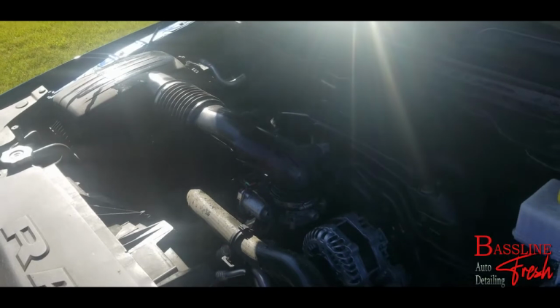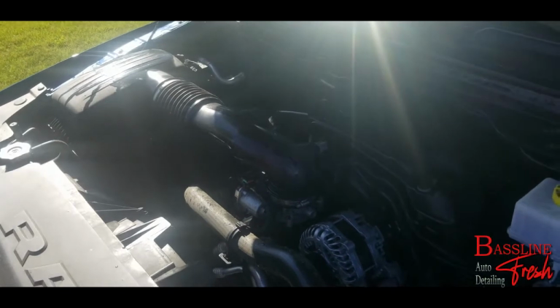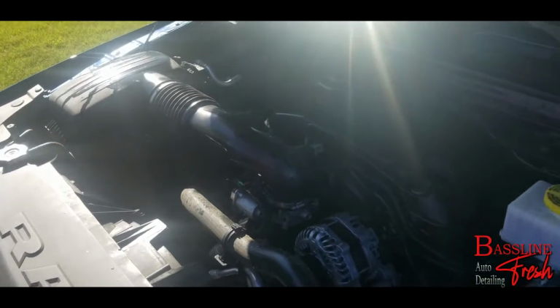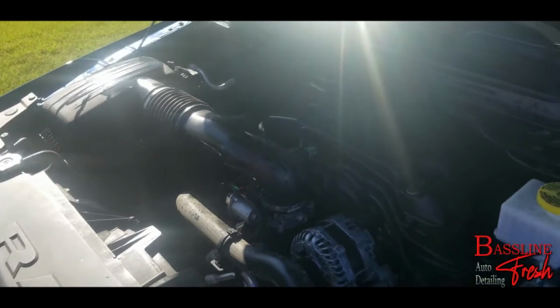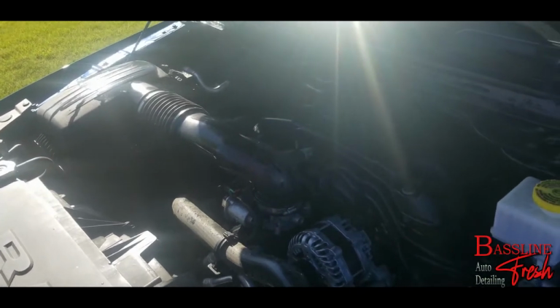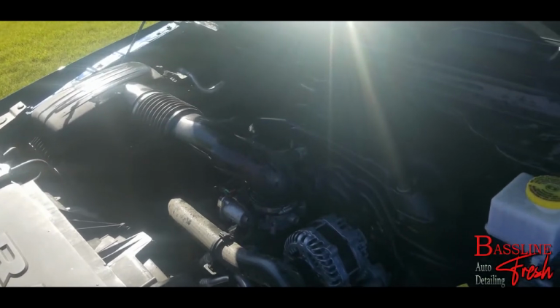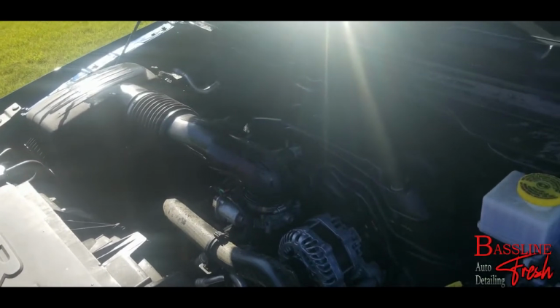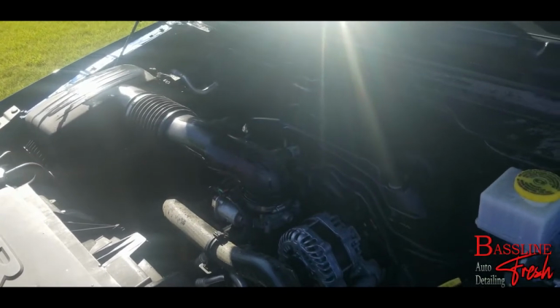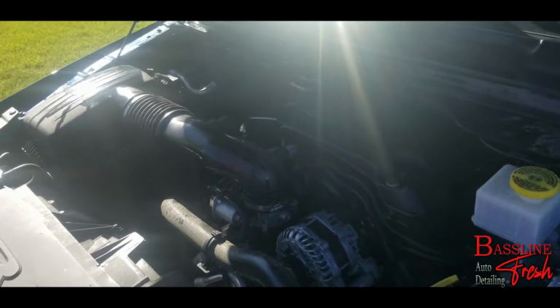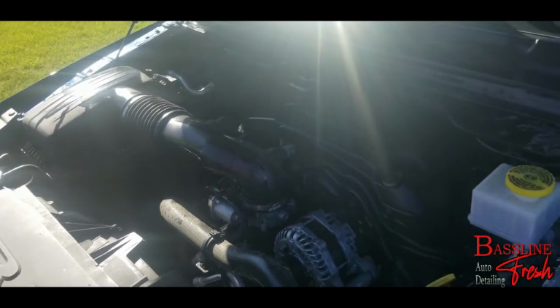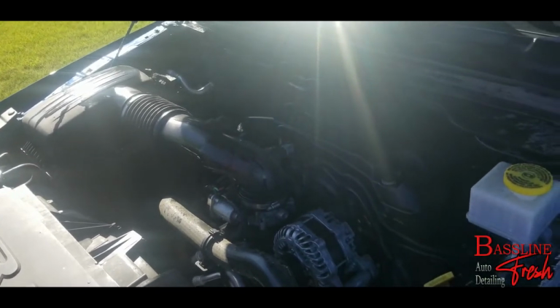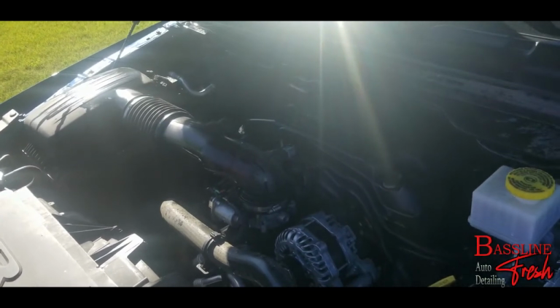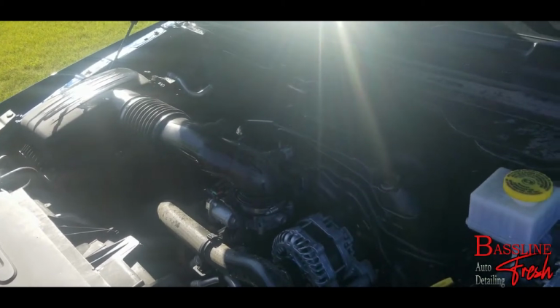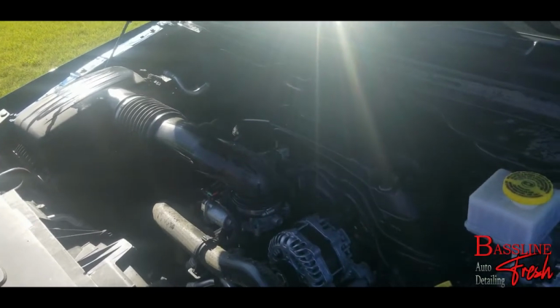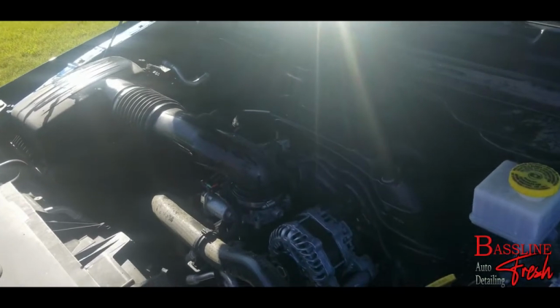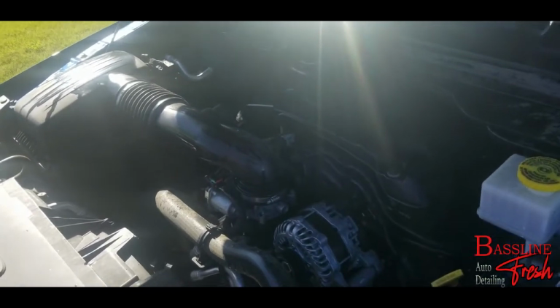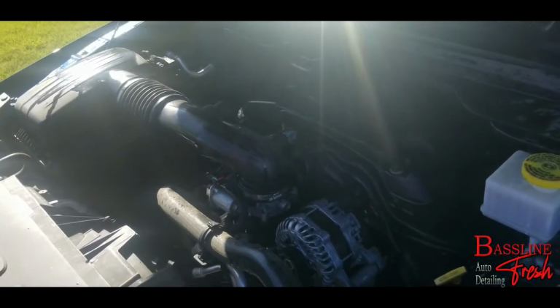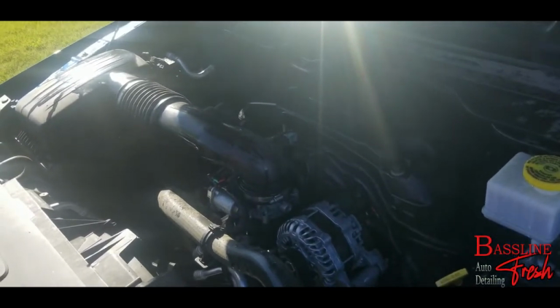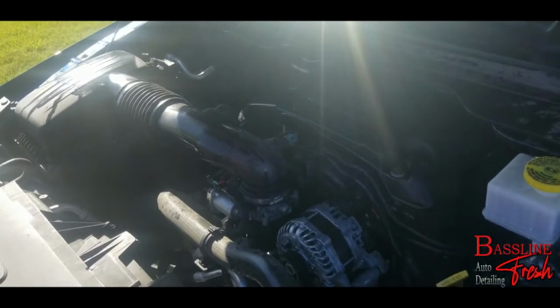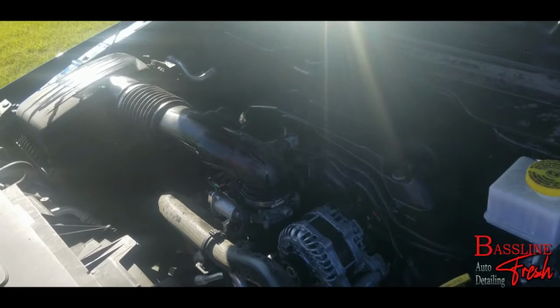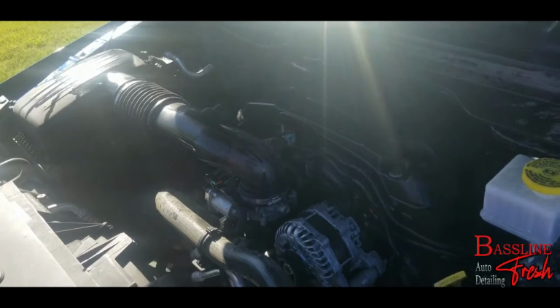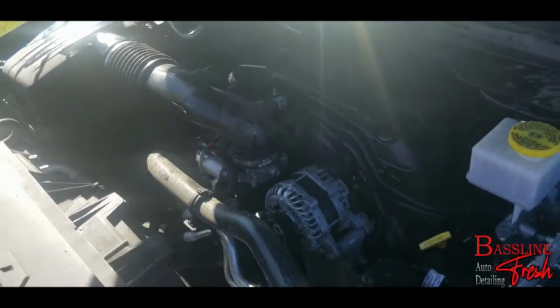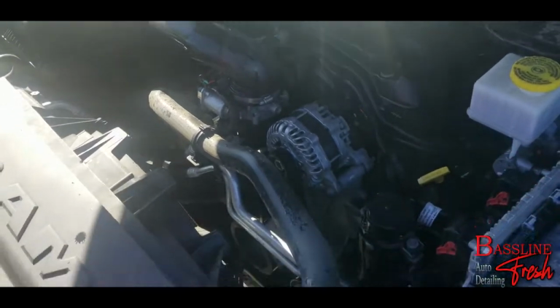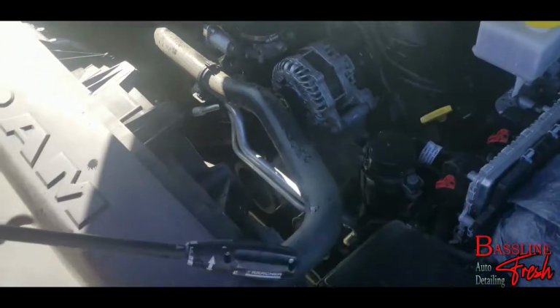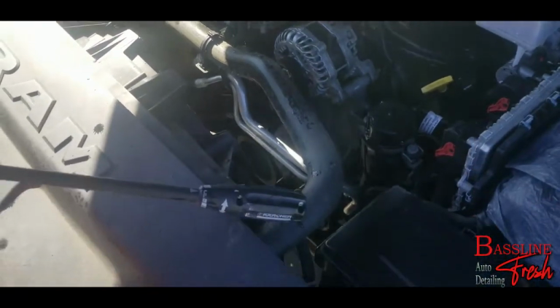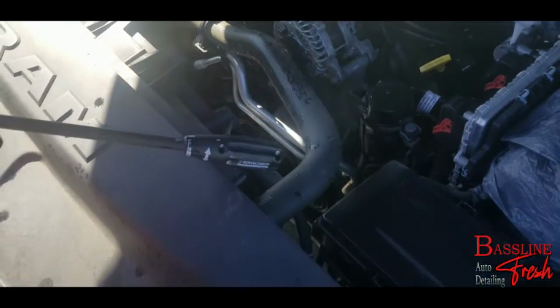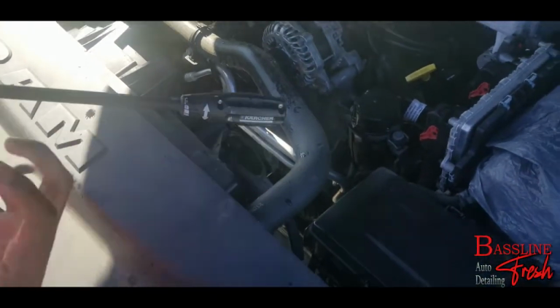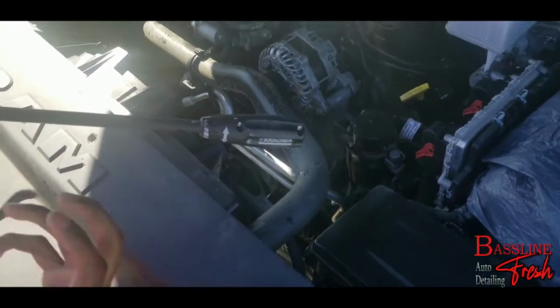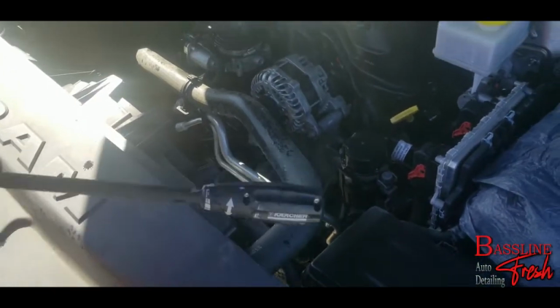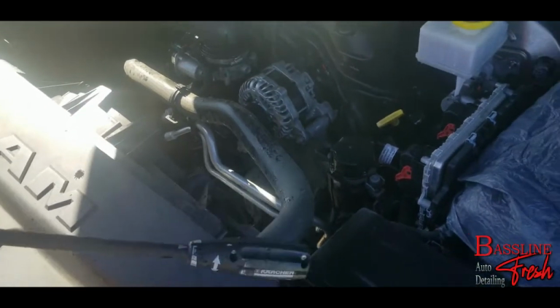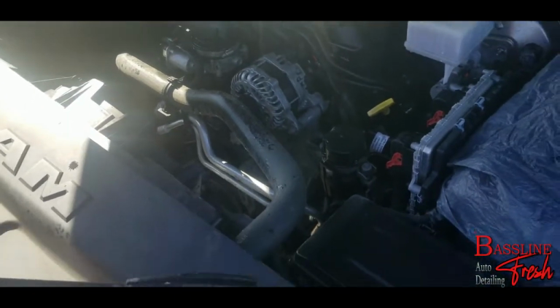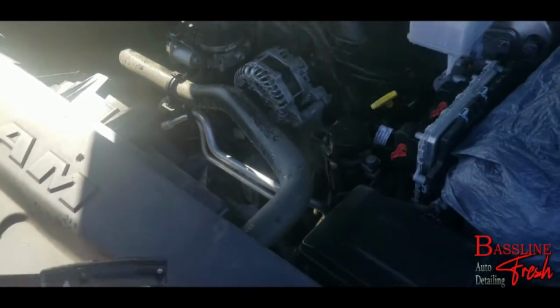Keep moving your pressure washer — don't leave it in one spot to soak for too long. We're just trying to get rid of that top layer that's already been broken down by the degreaser.